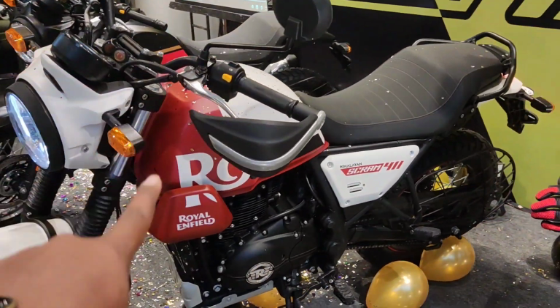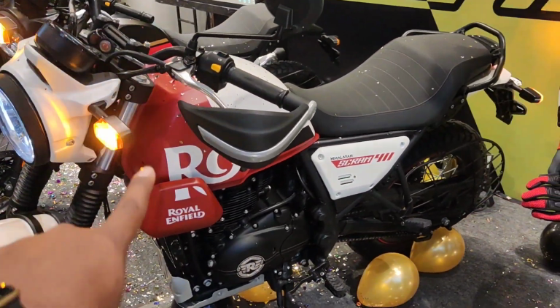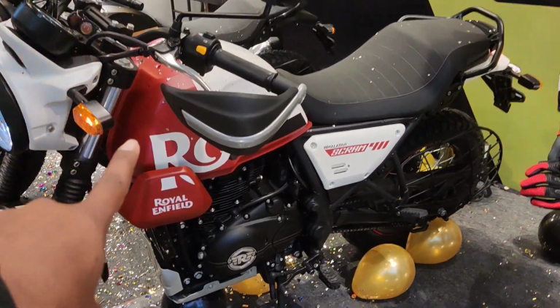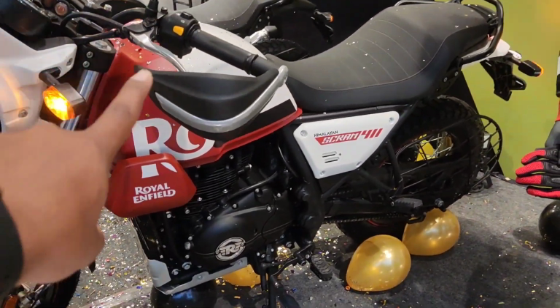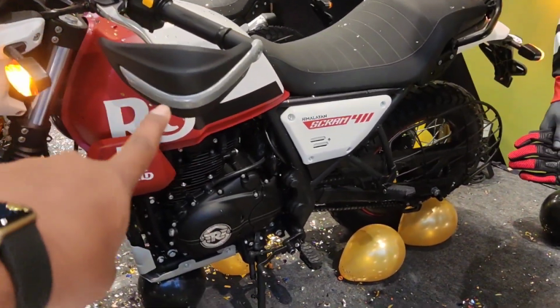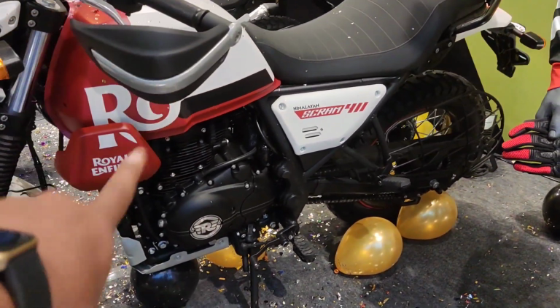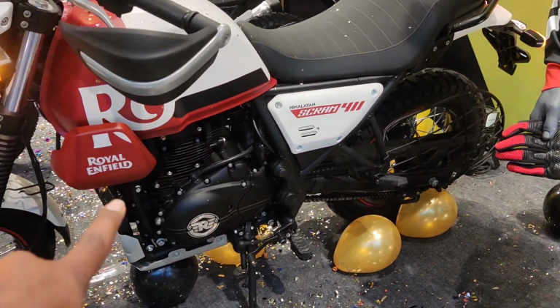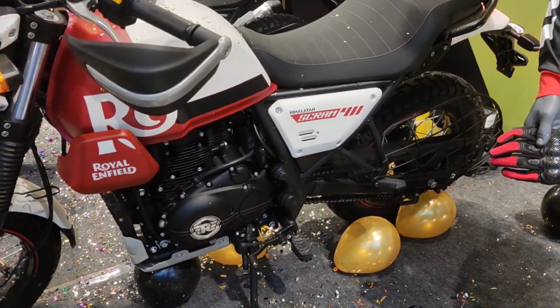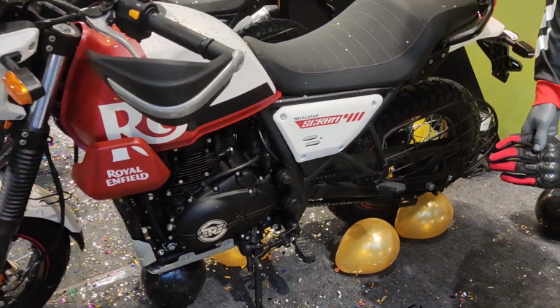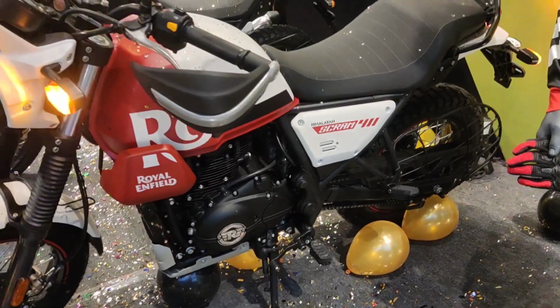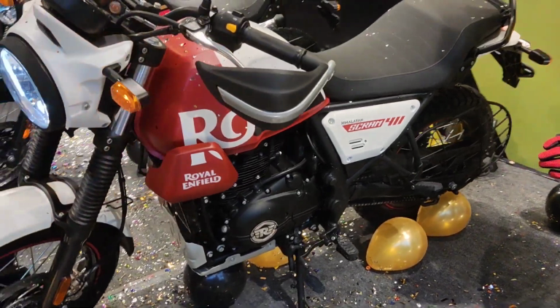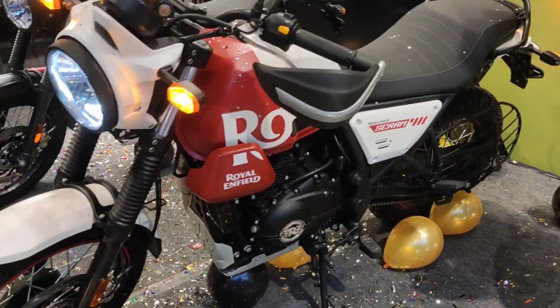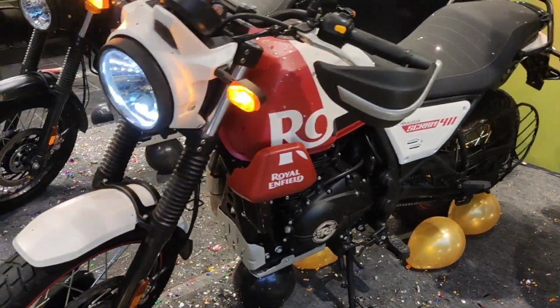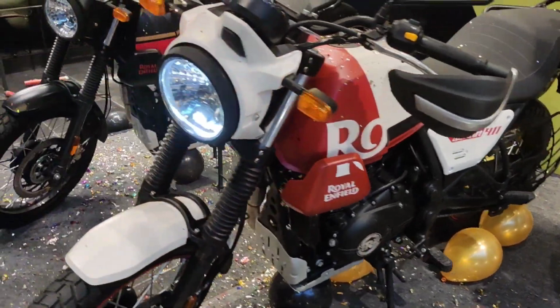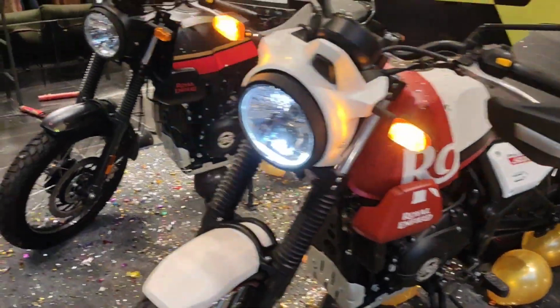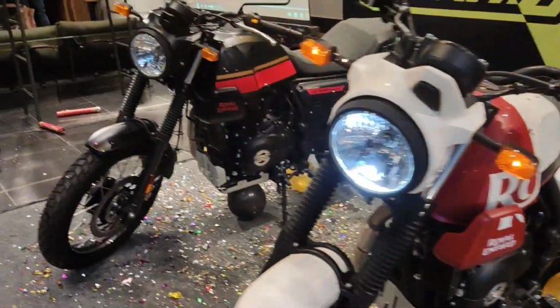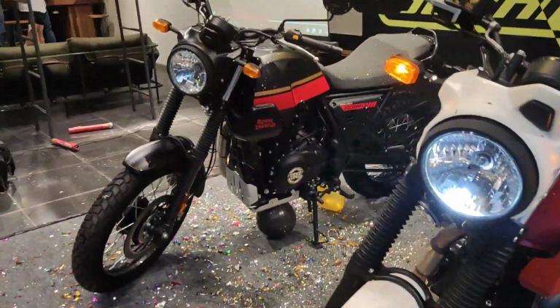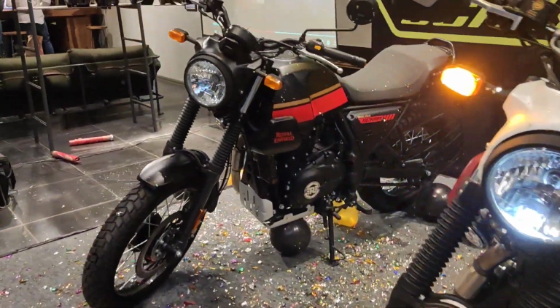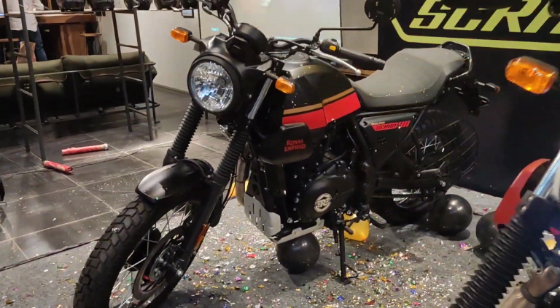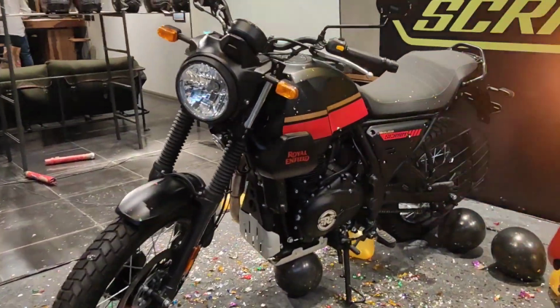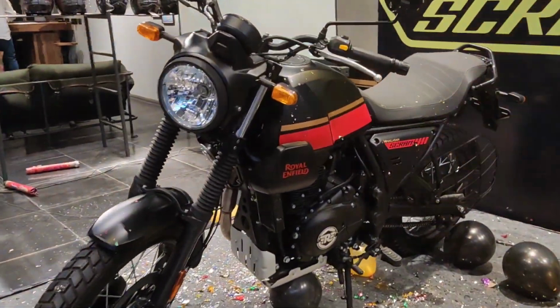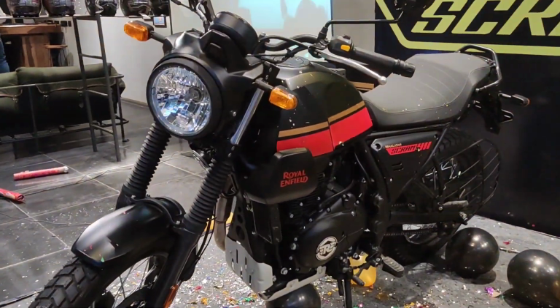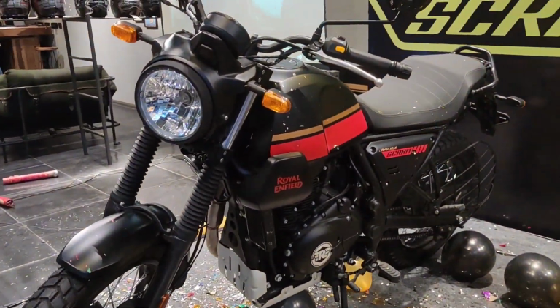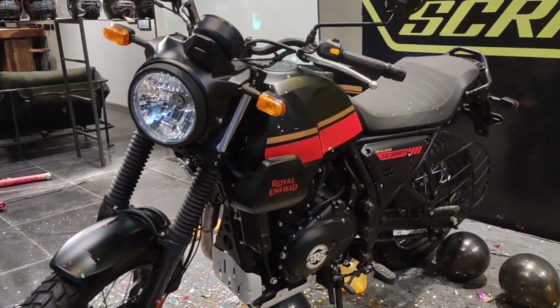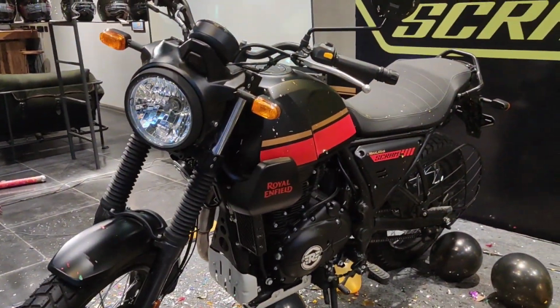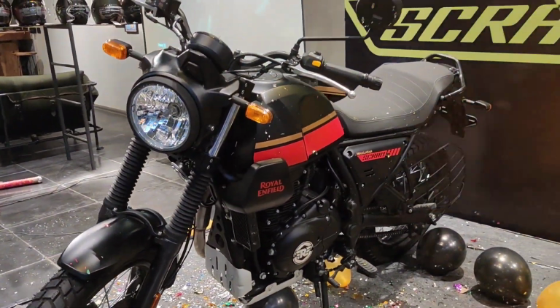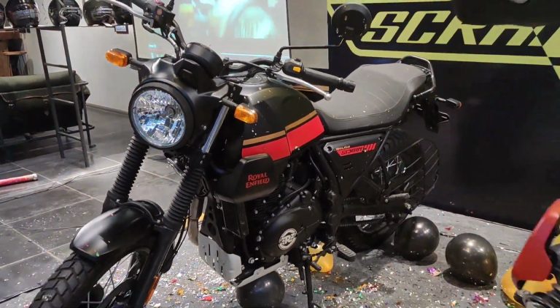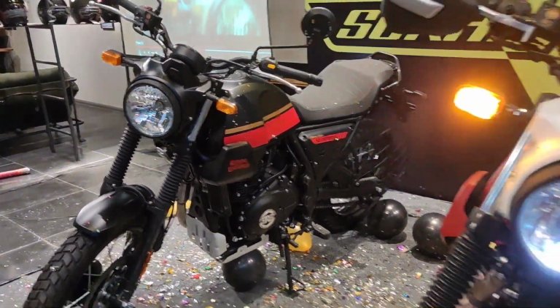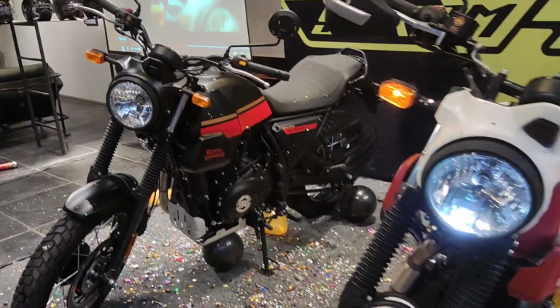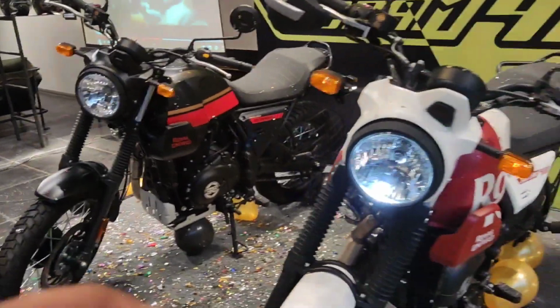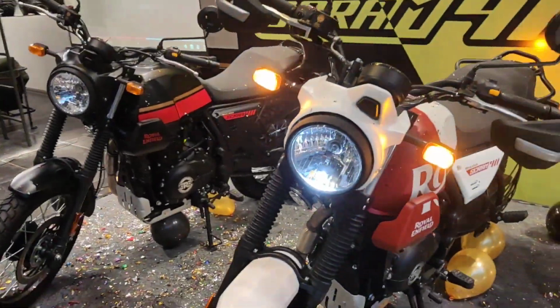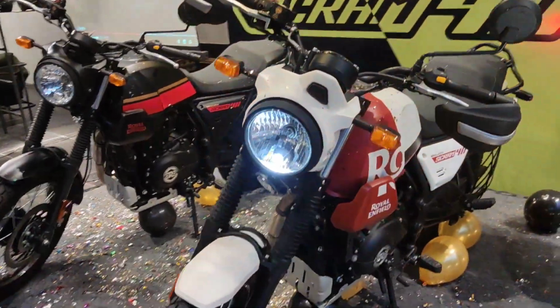The bike is available in red and white, and also in black and red color variants. There are a lot of changes in this model.